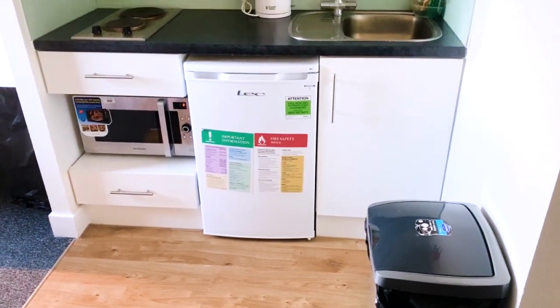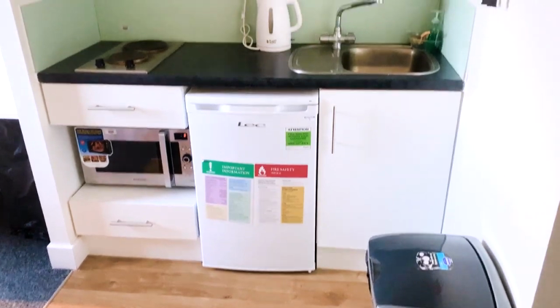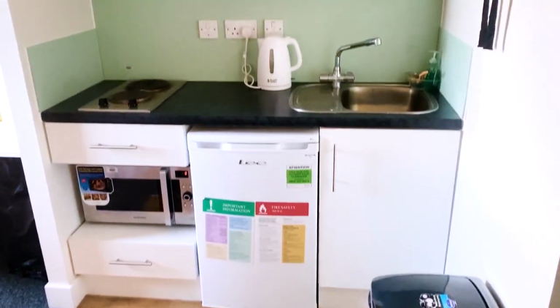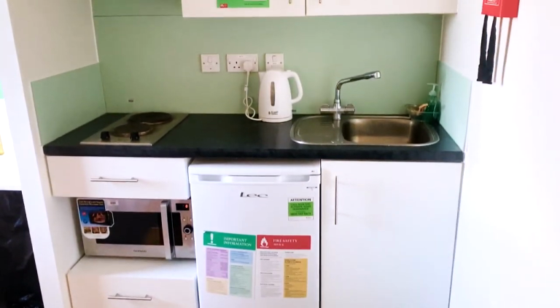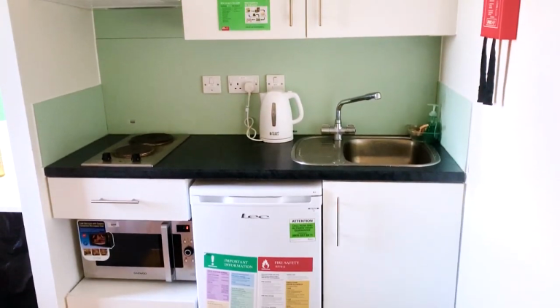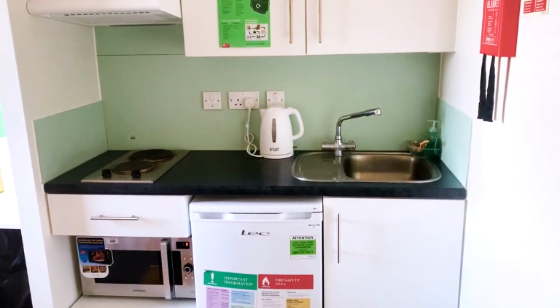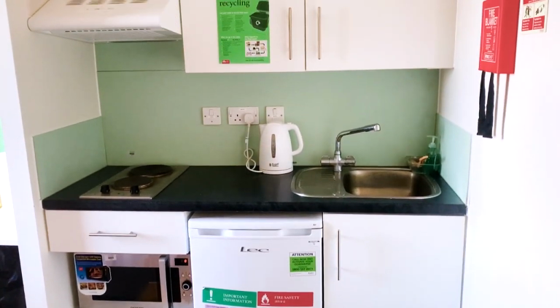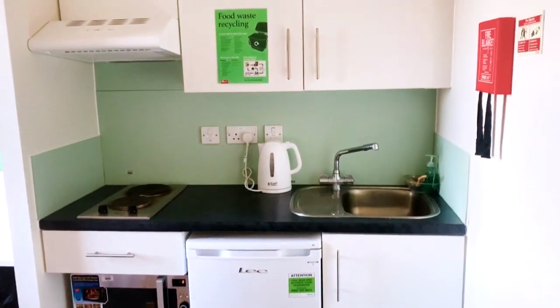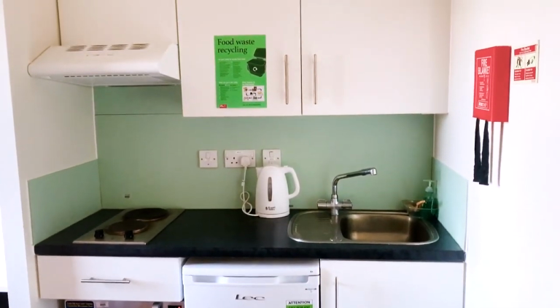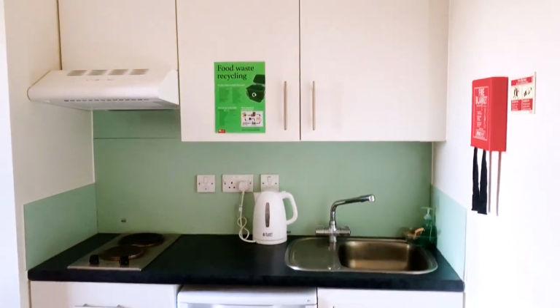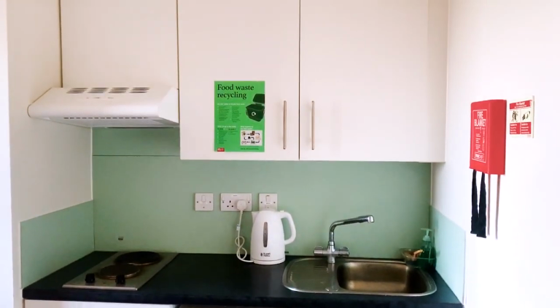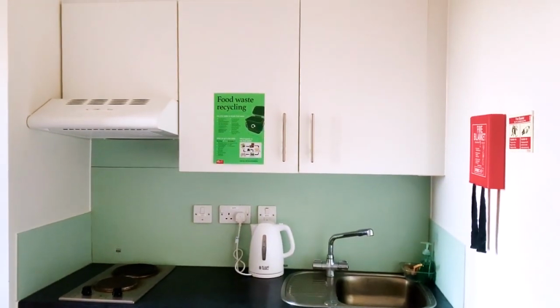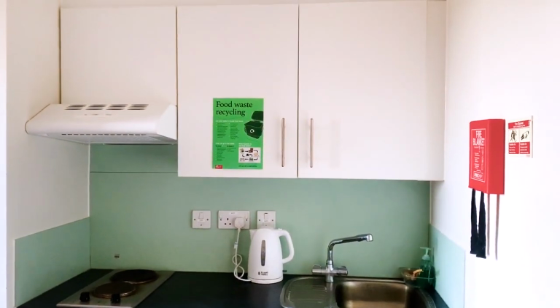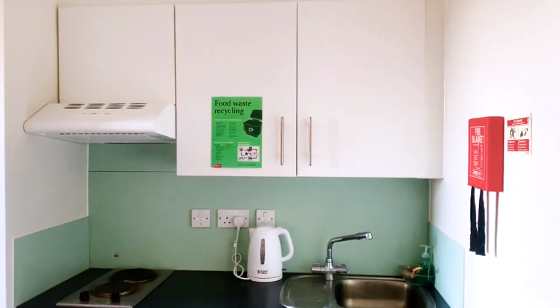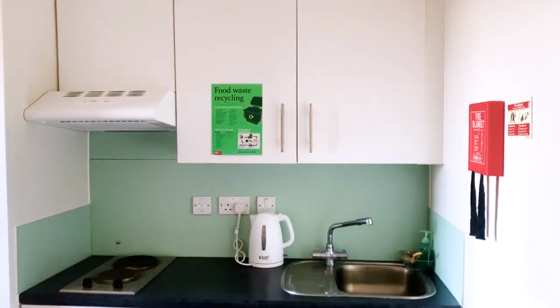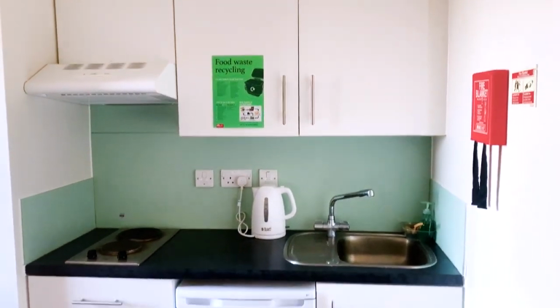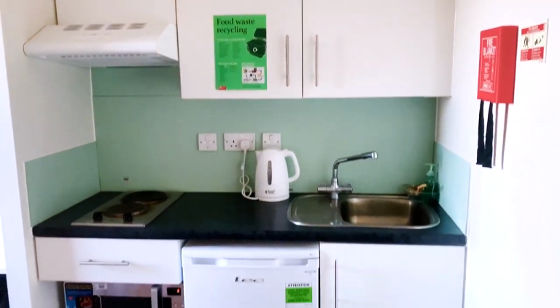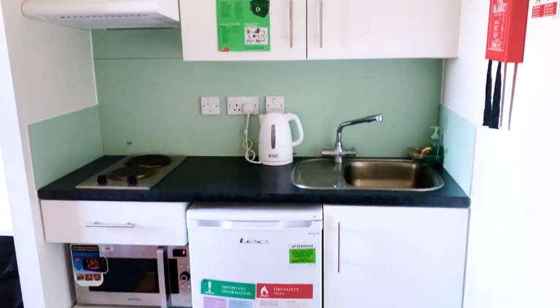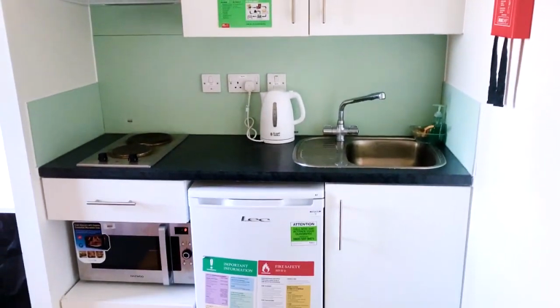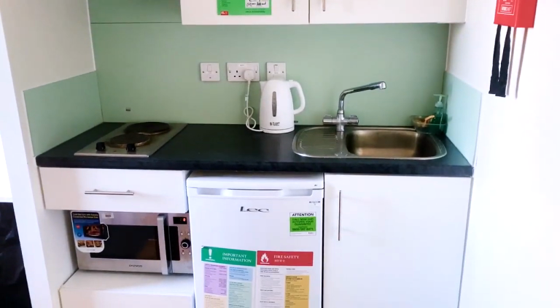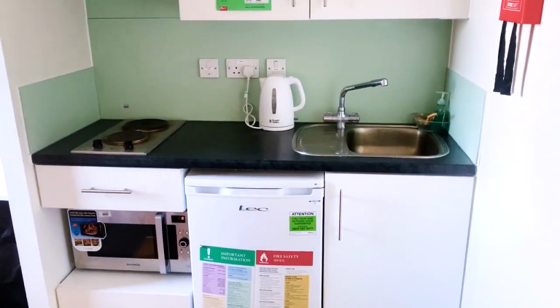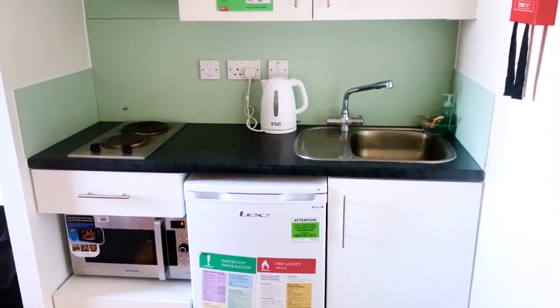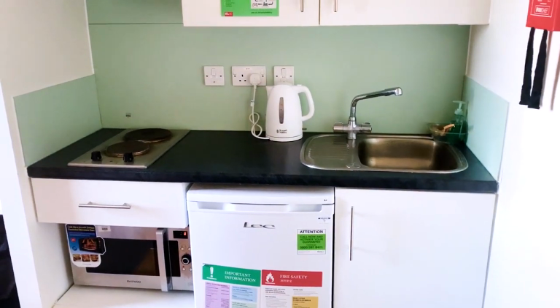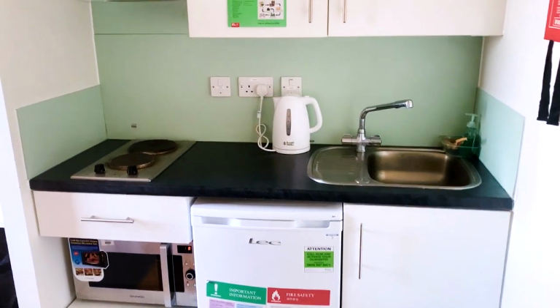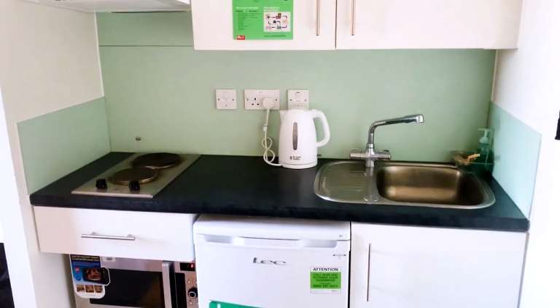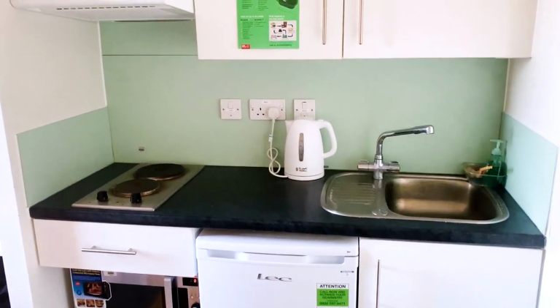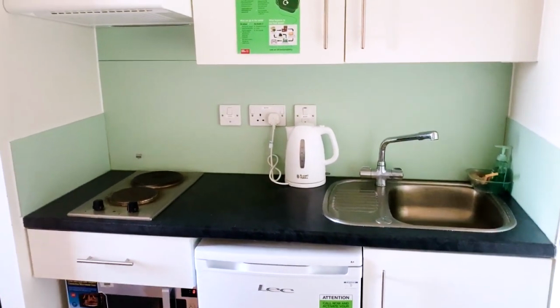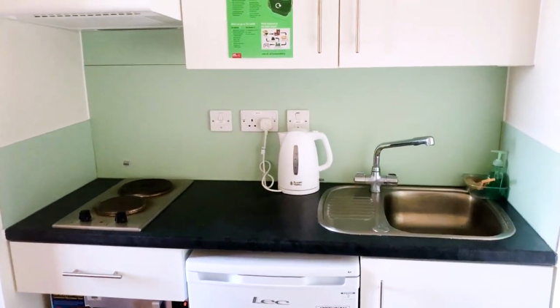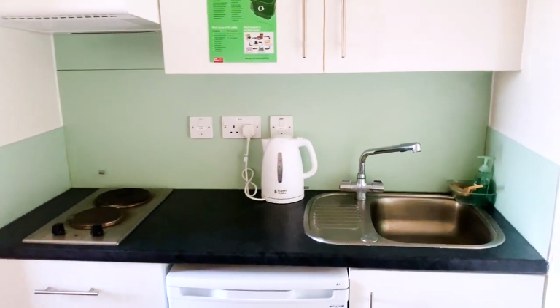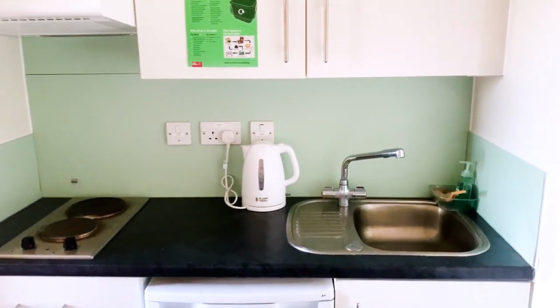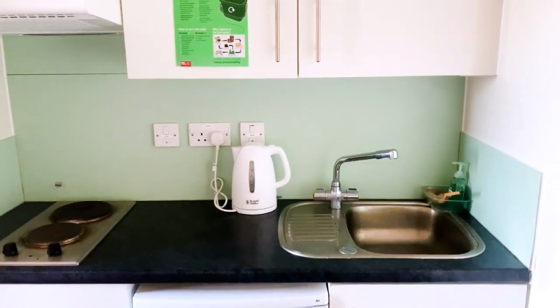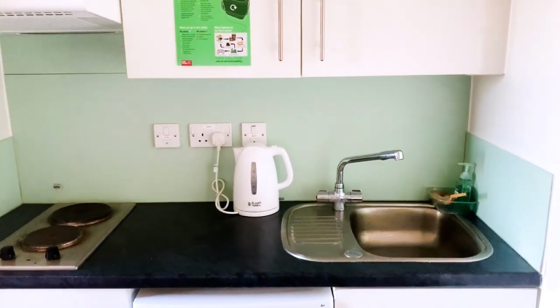You have large cabinets, you have the oven, two stoves, the sink and the water kettle.